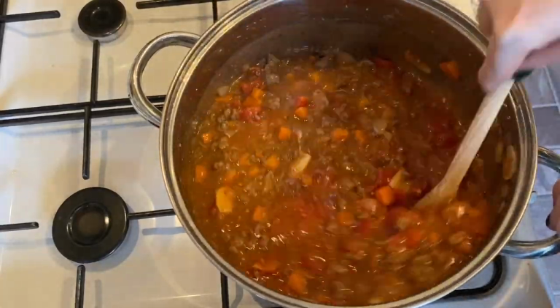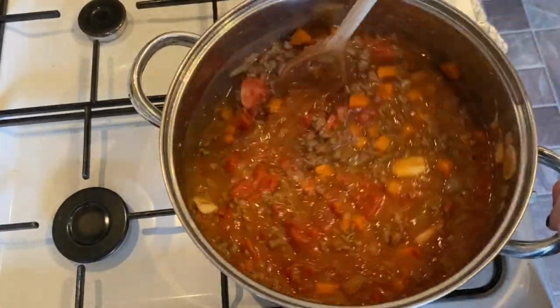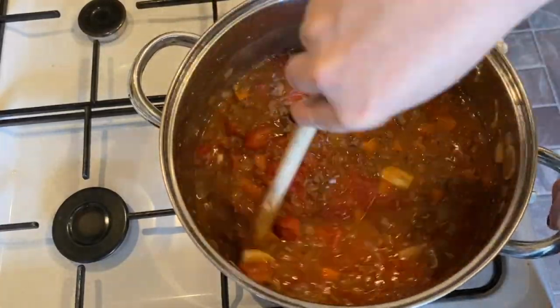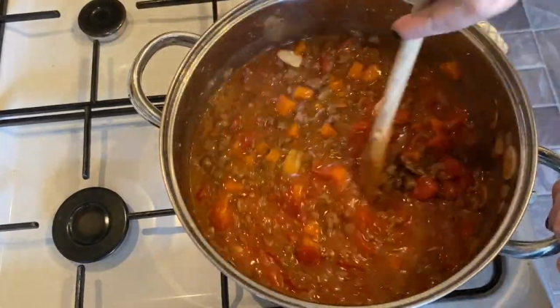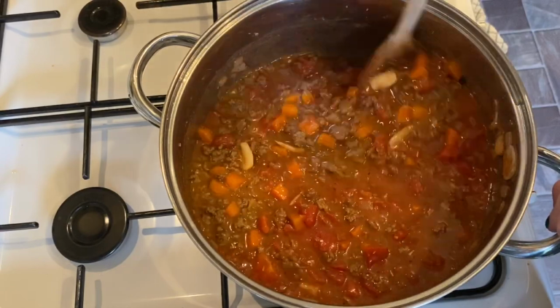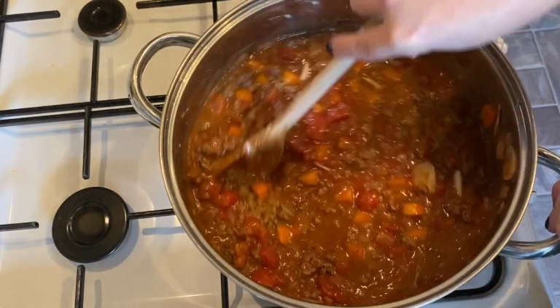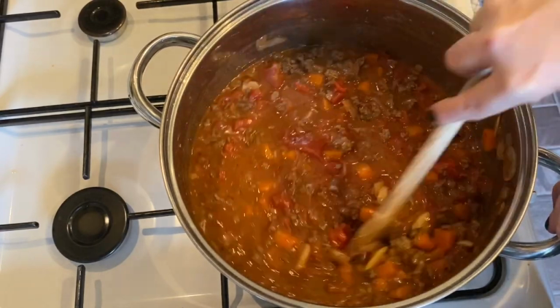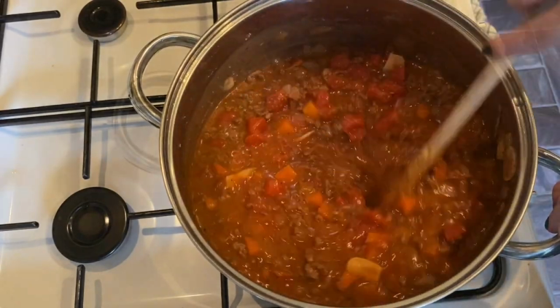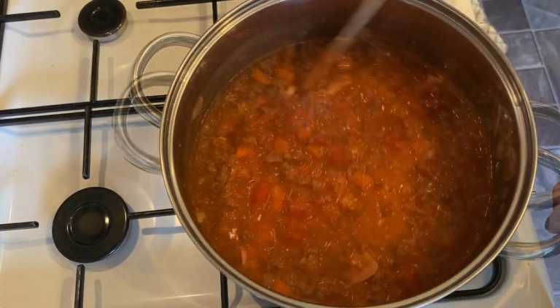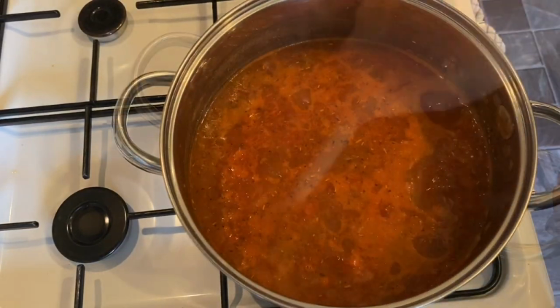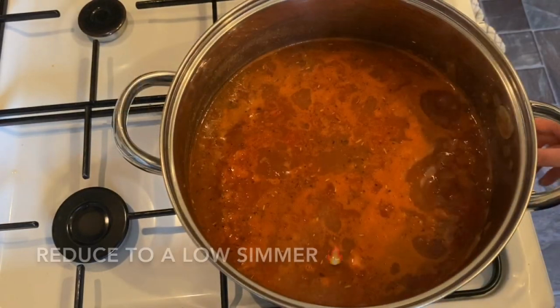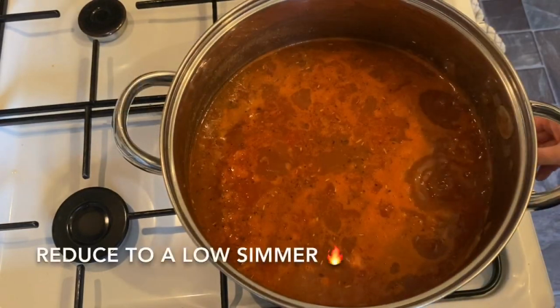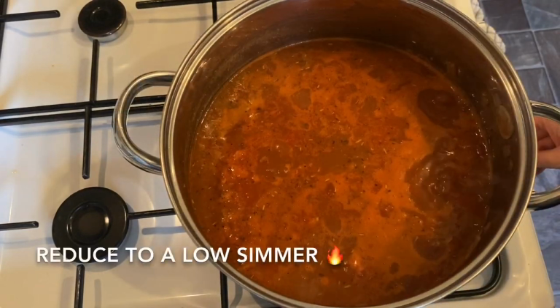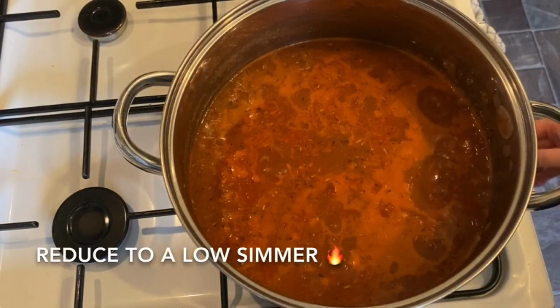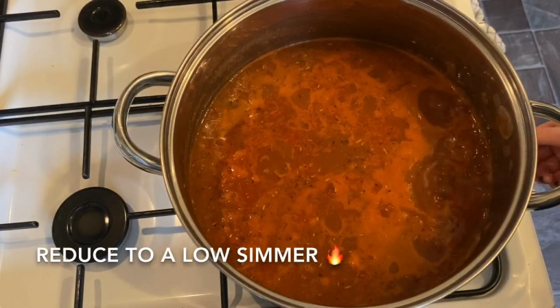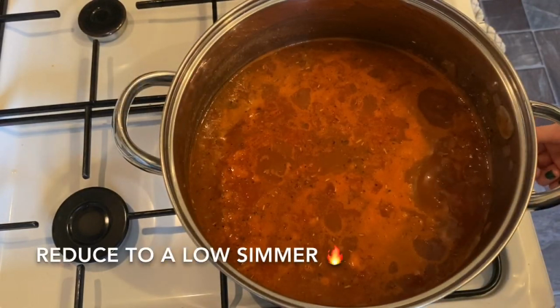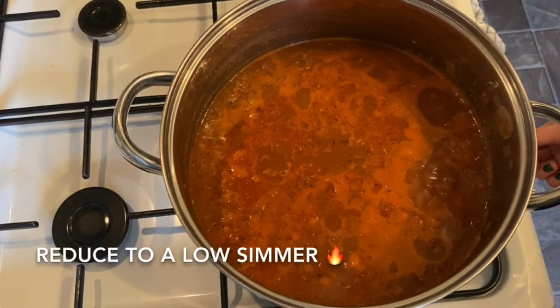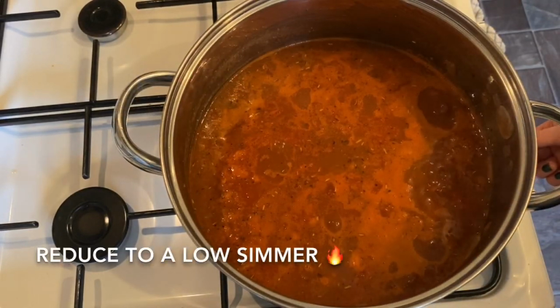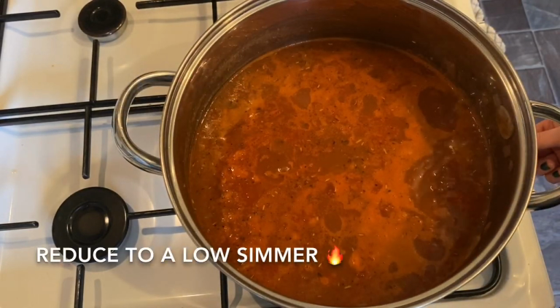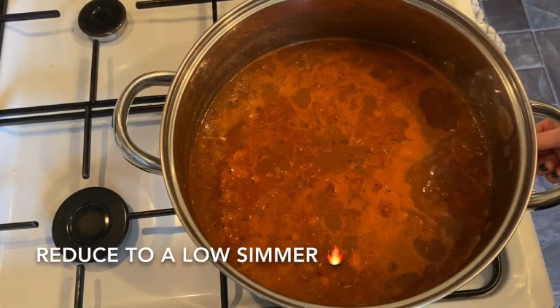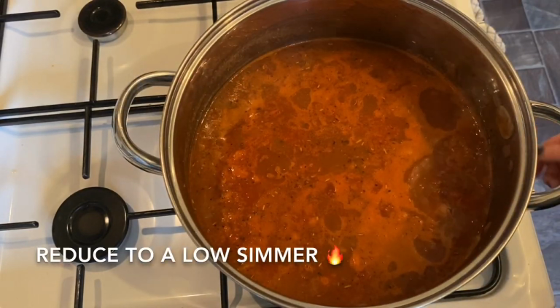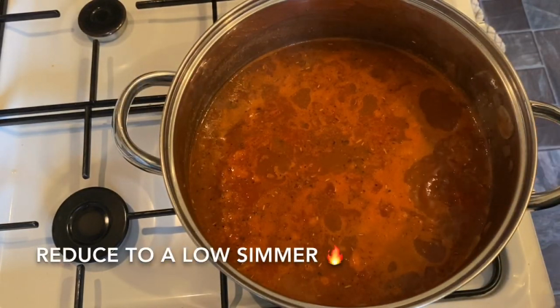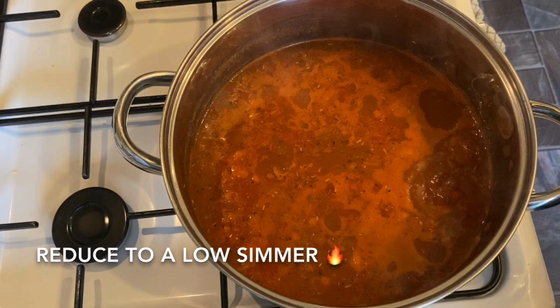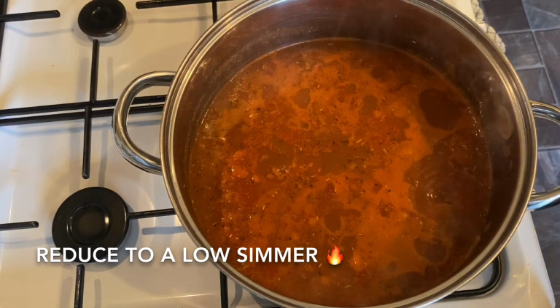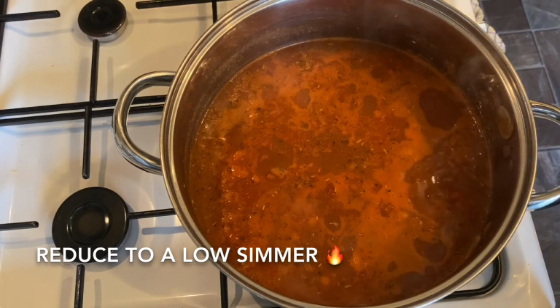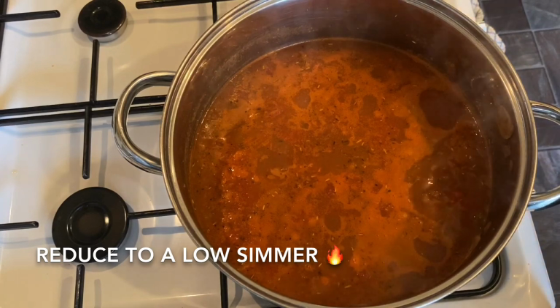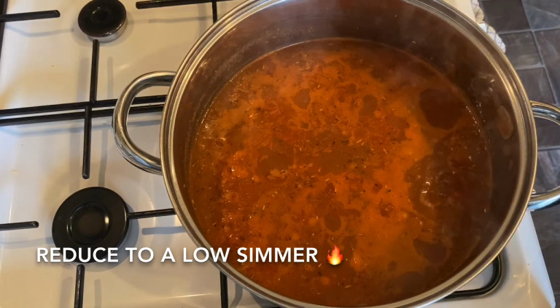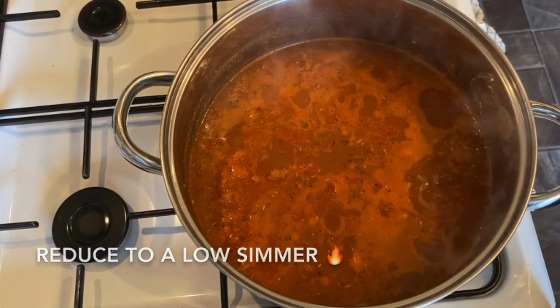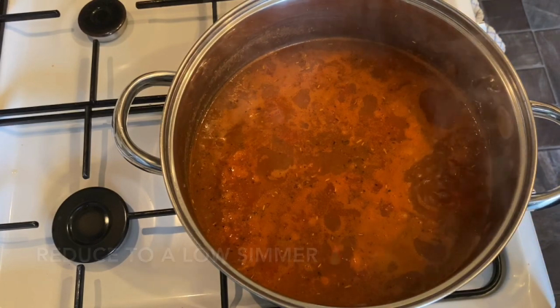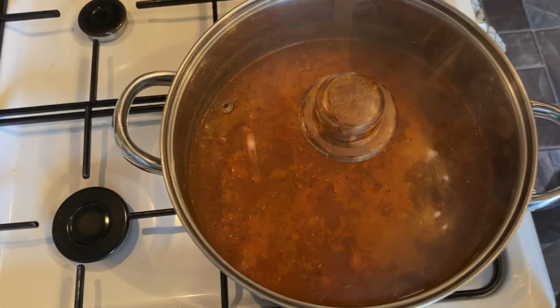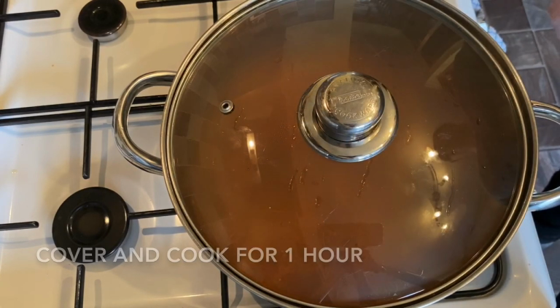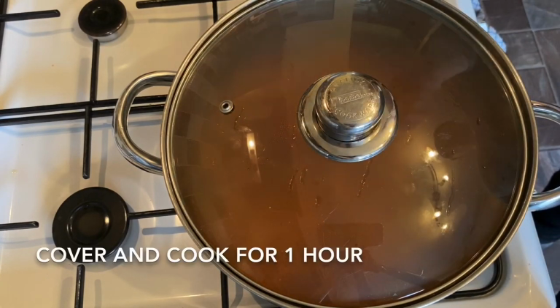Give it a good stir, reduce your heat to low, and simmer for an hour. We'll come back in an hour.